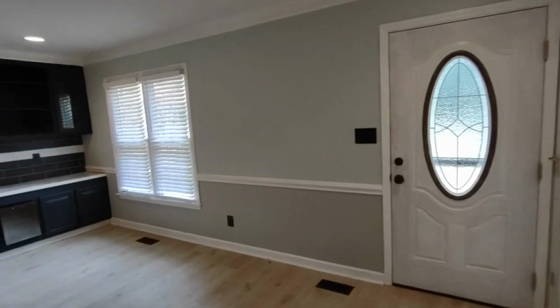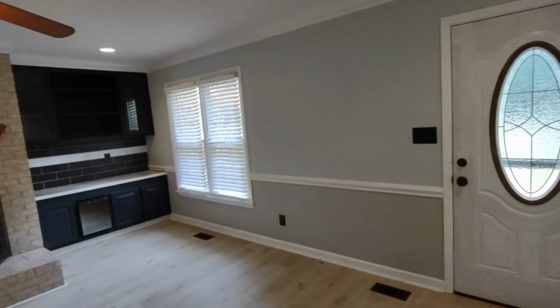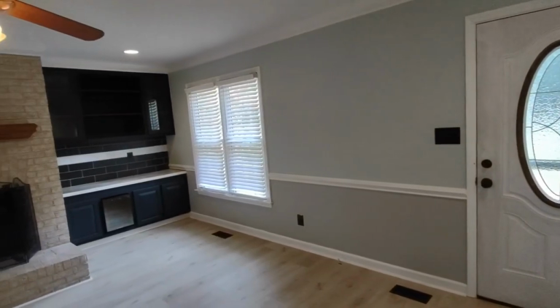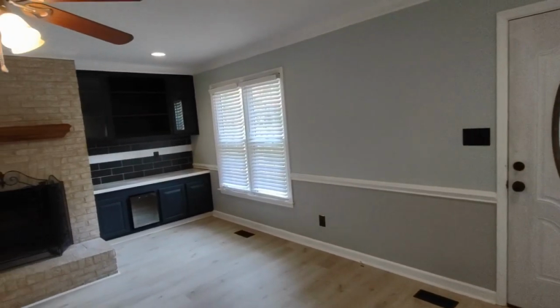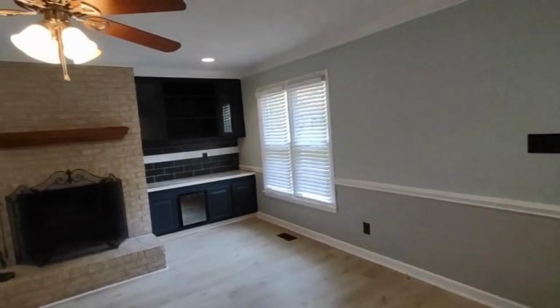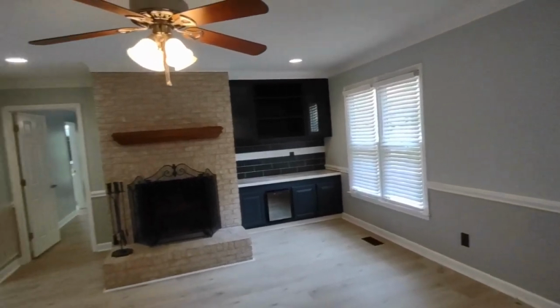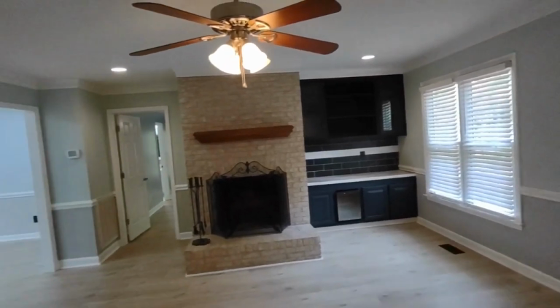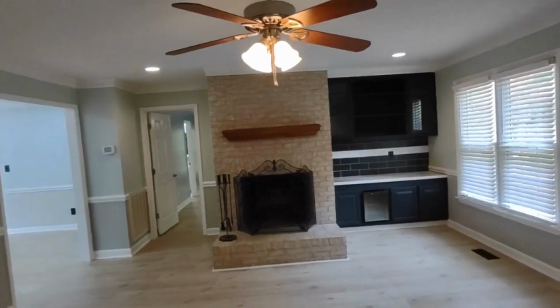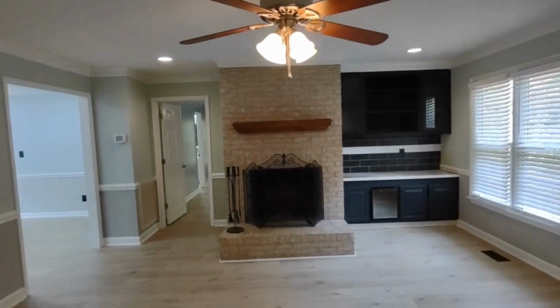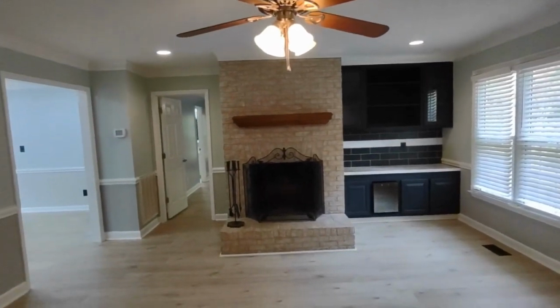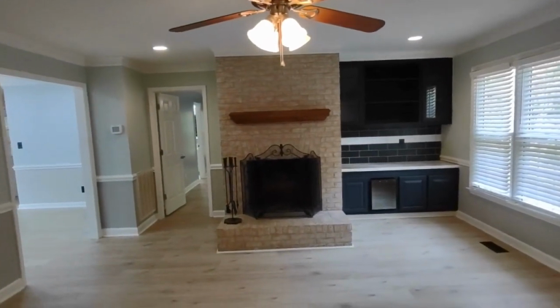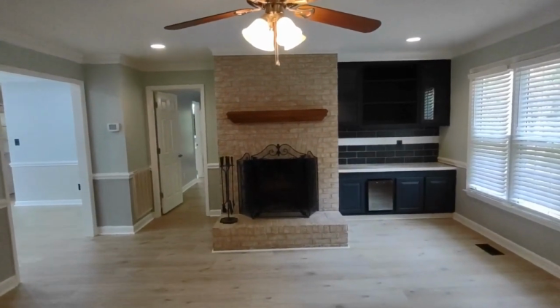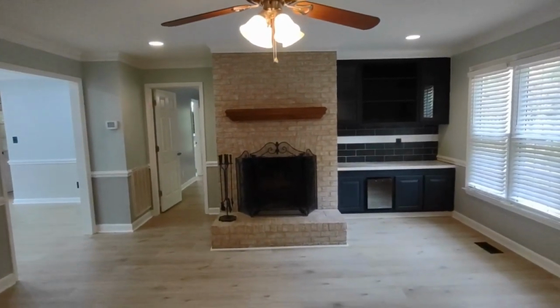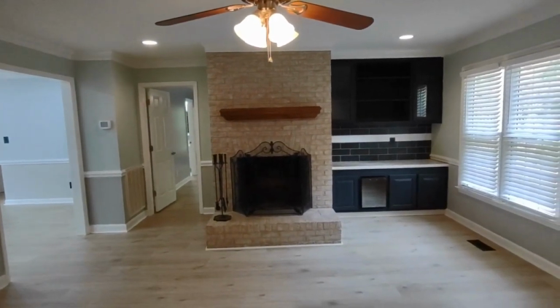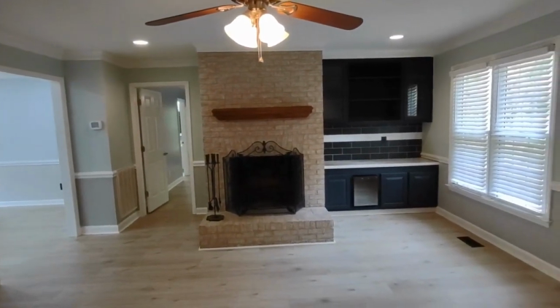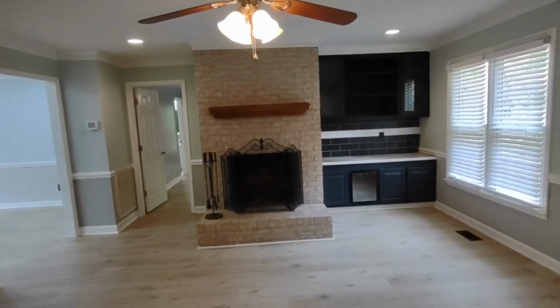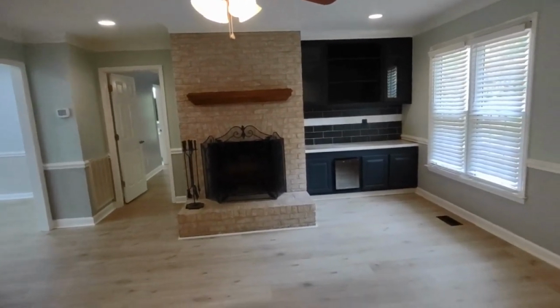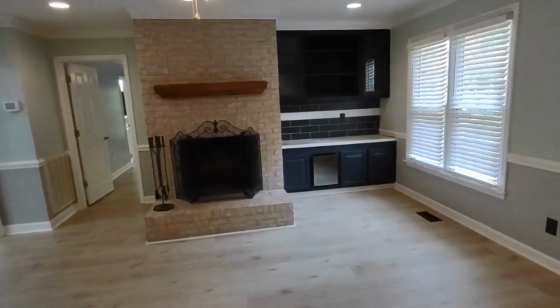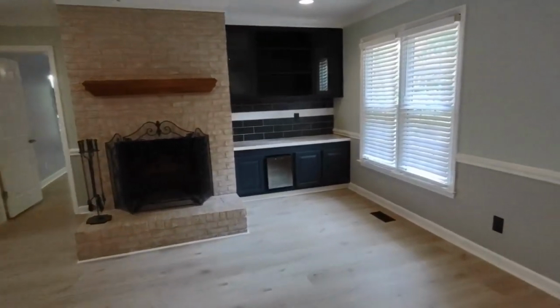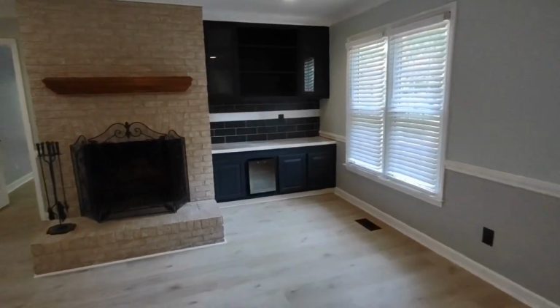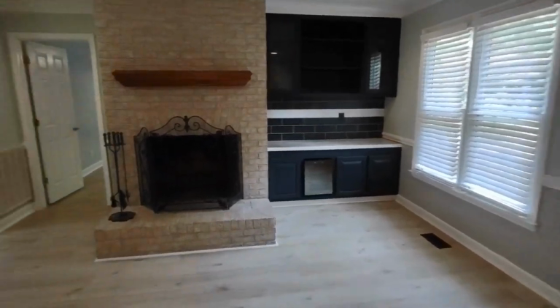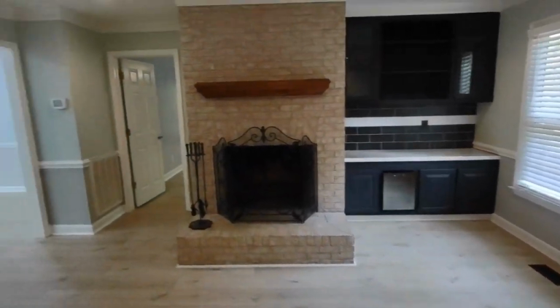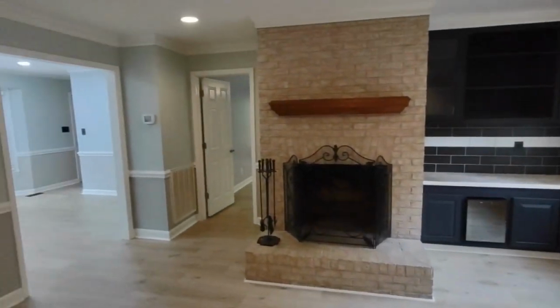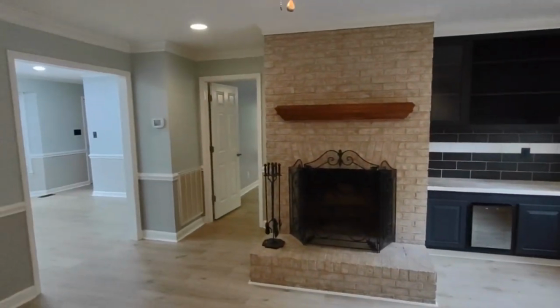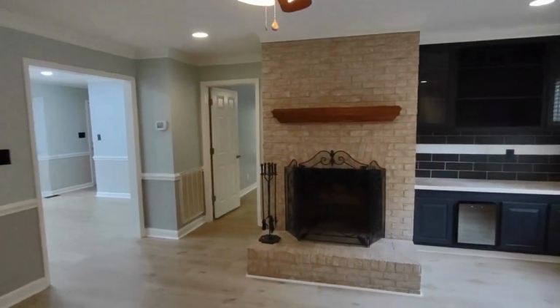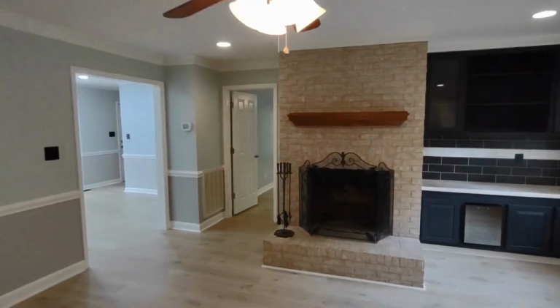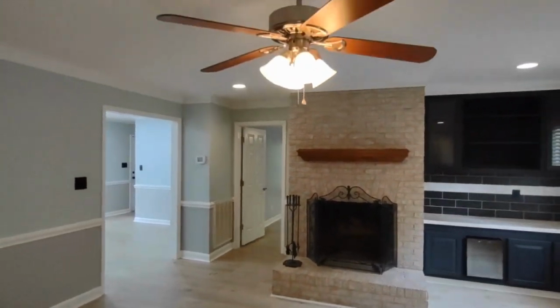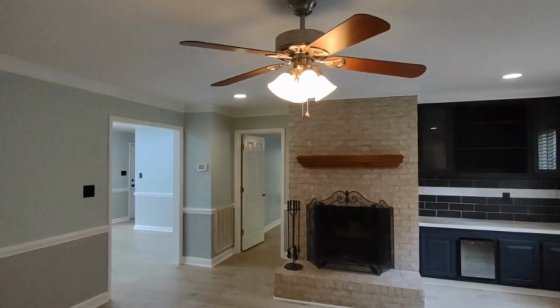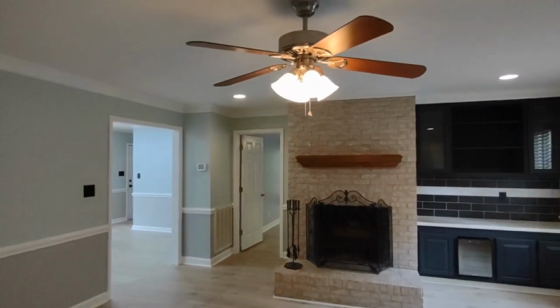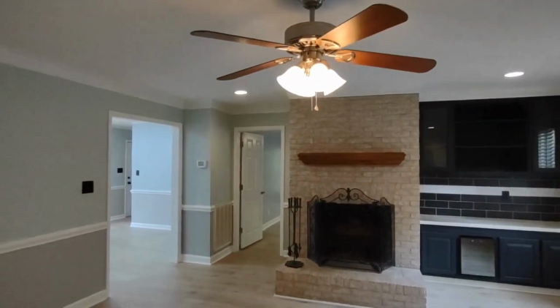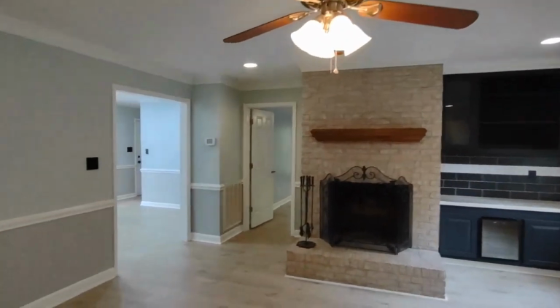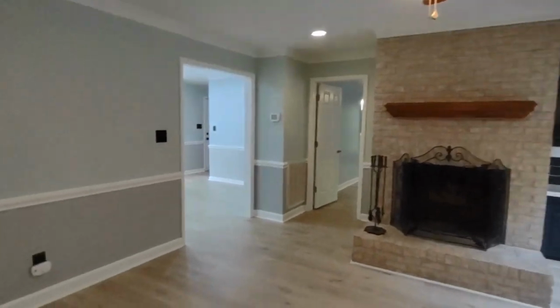Entering through the beautiful front door, we come into a living room area. This living room area is complete with built-in cabinets and wine cooler. We also have a ceiling fan and two front facing windows.